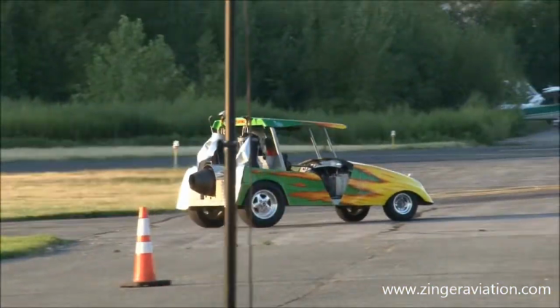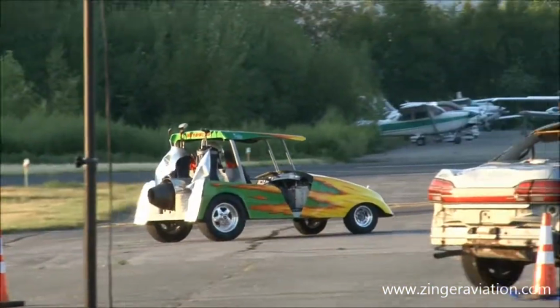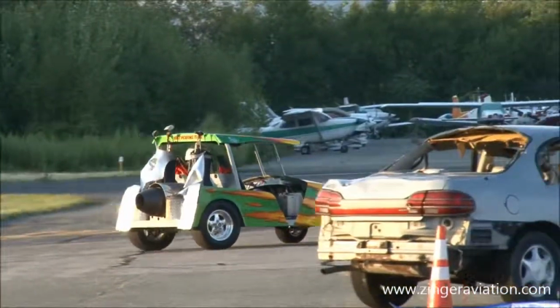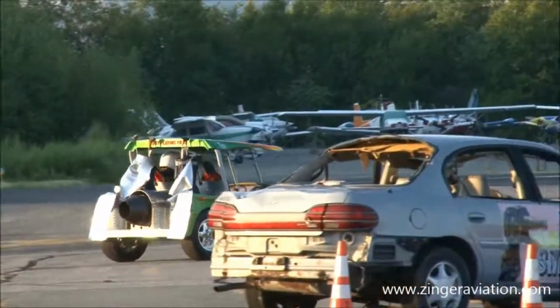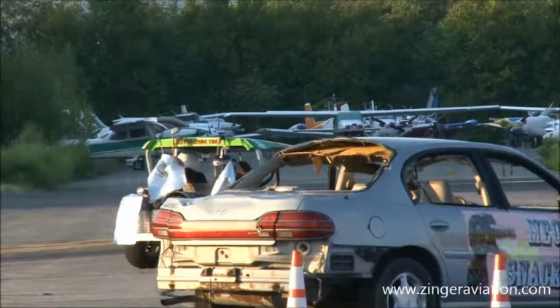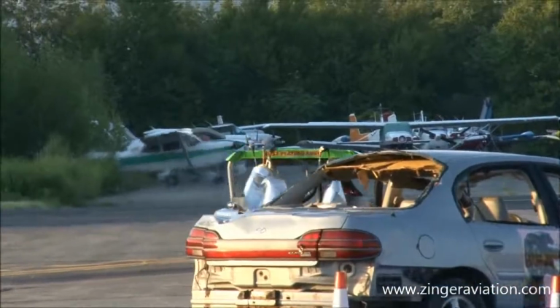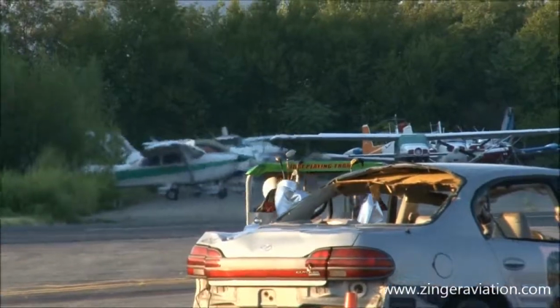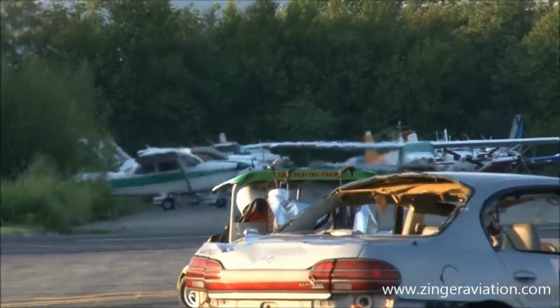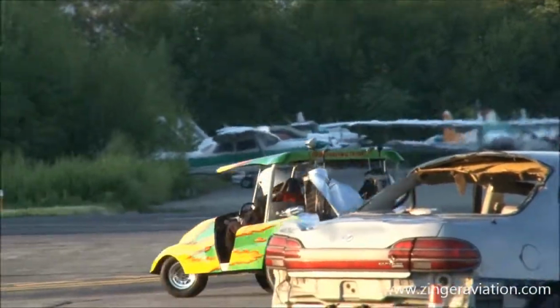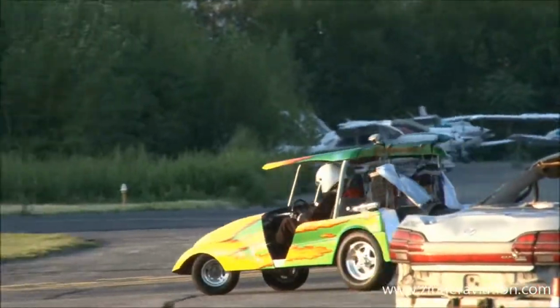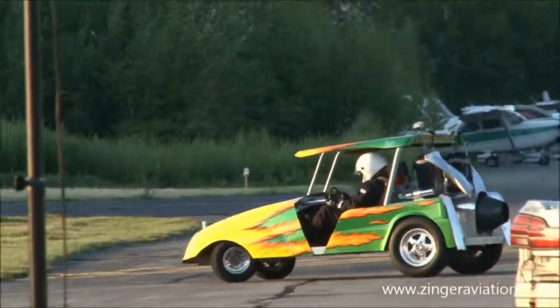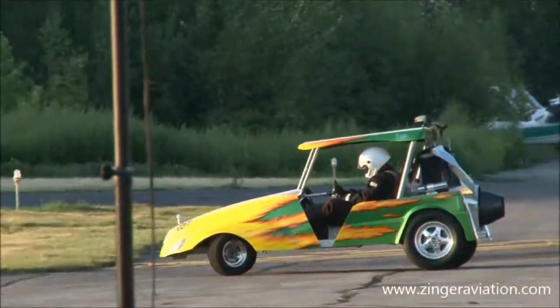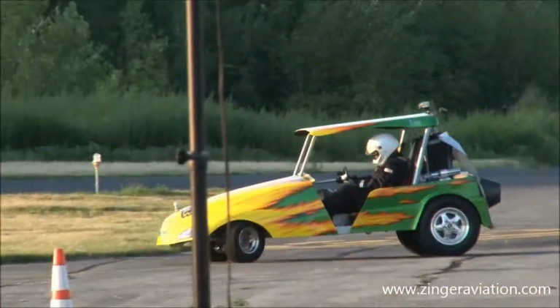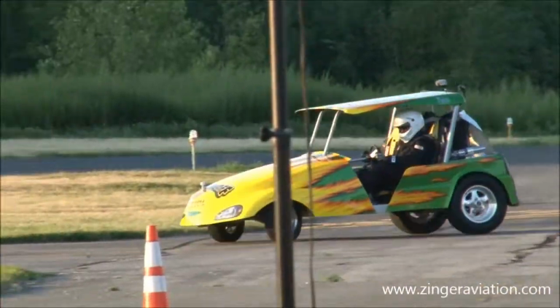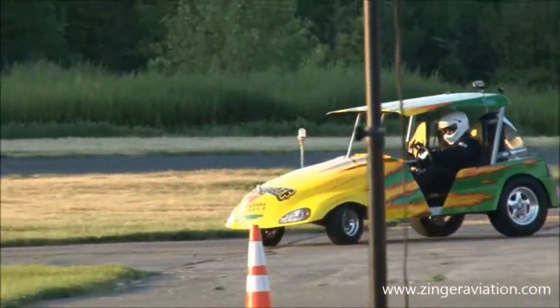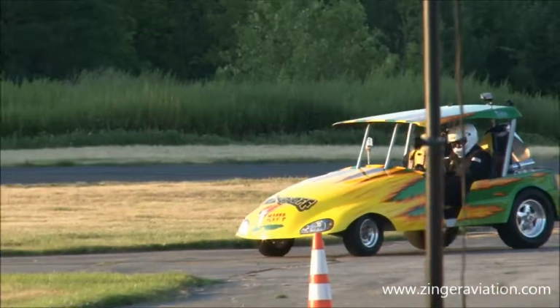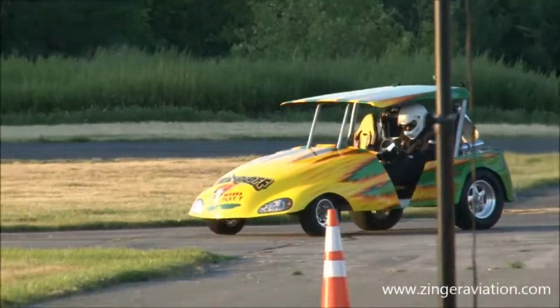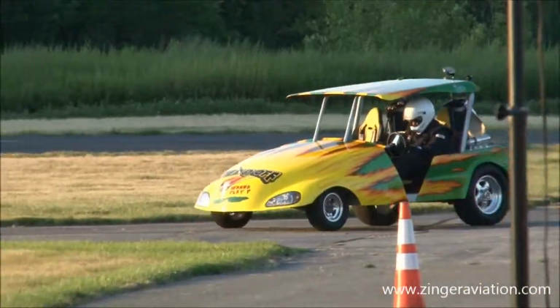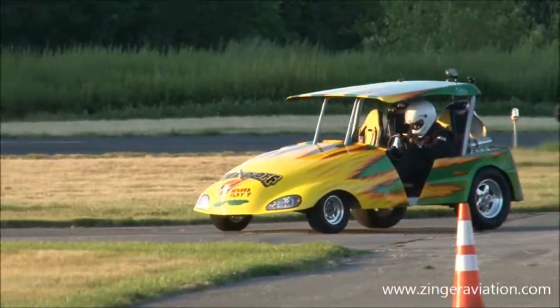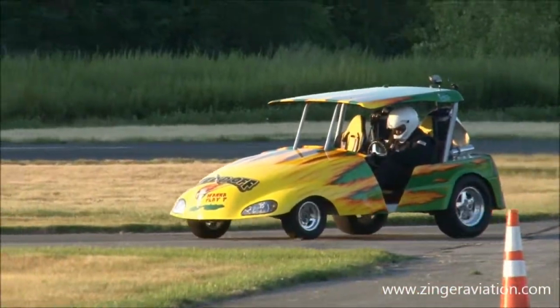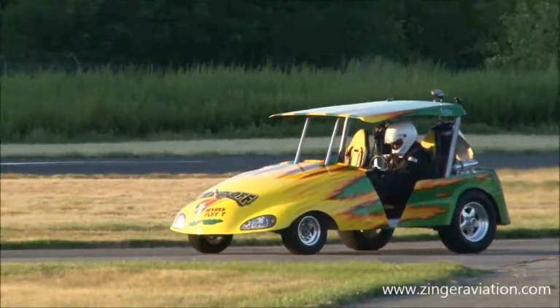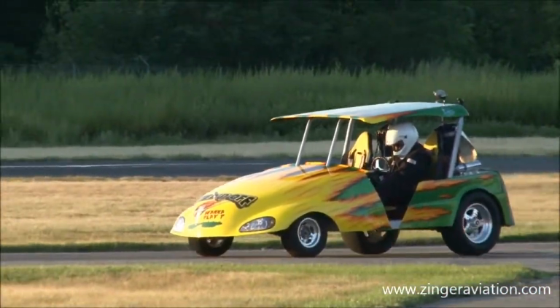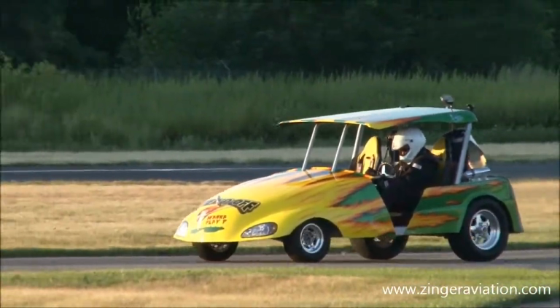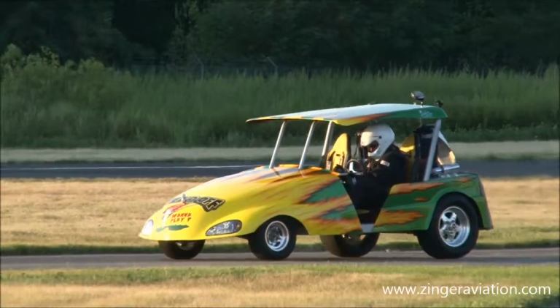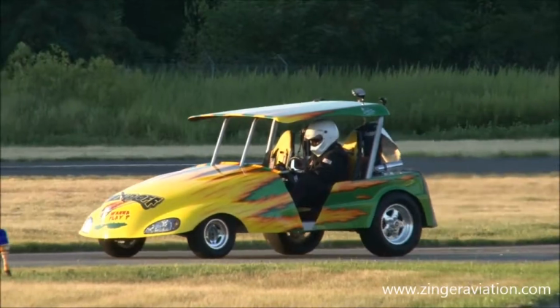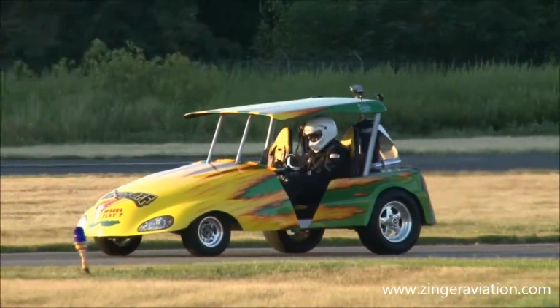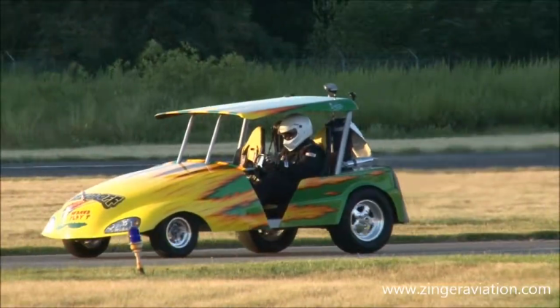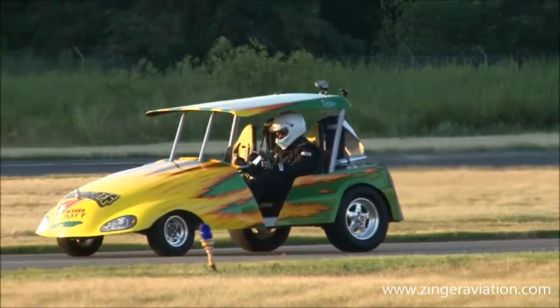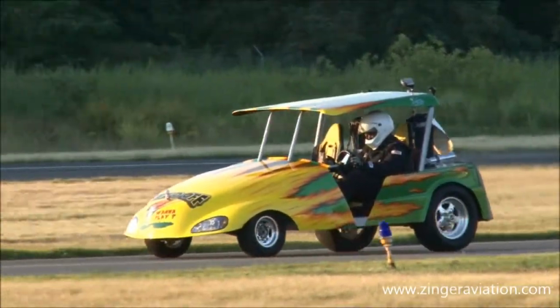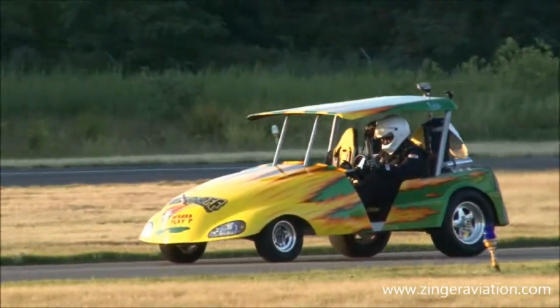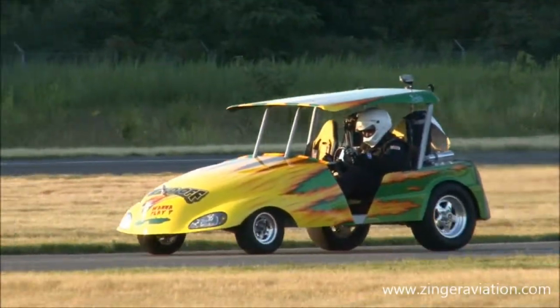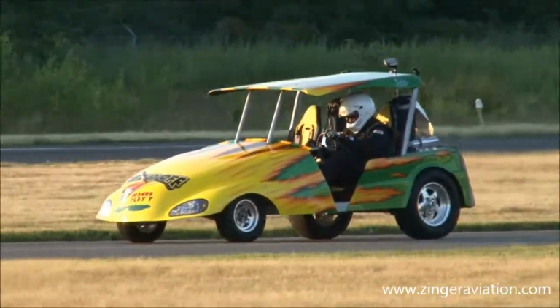I'll tell you what — for cool factor, this thing is definitely up there high and large. Here we go, it's going to light it up again.